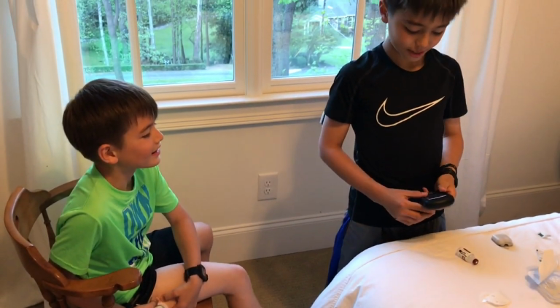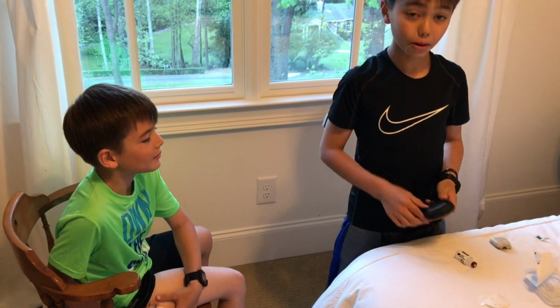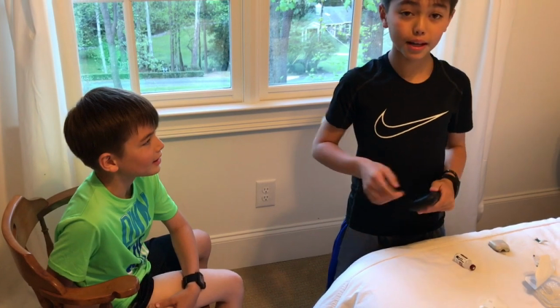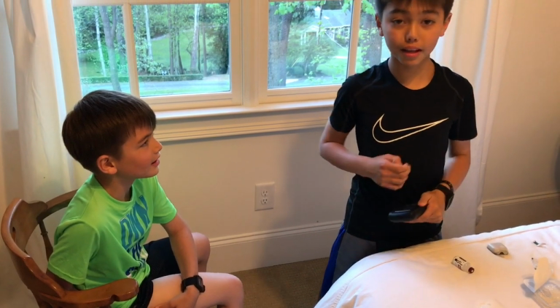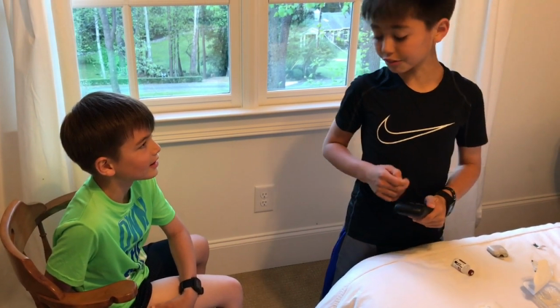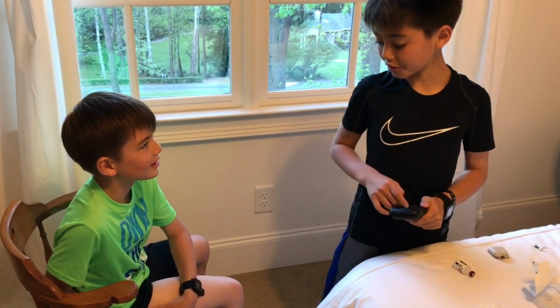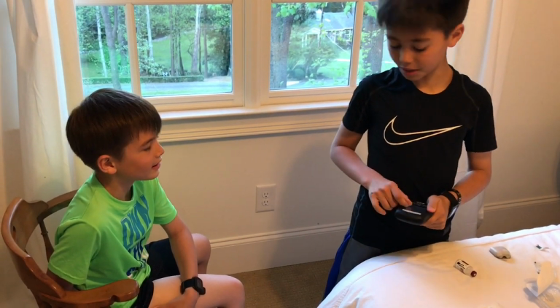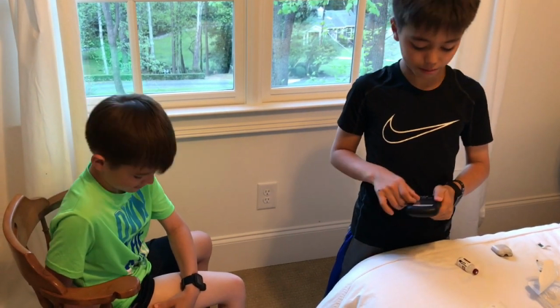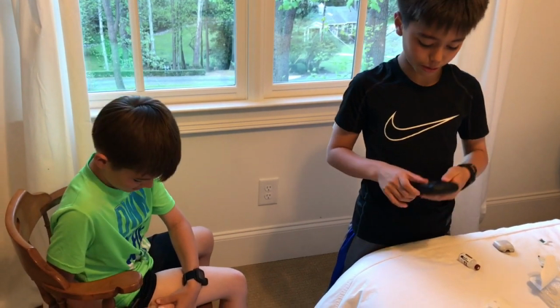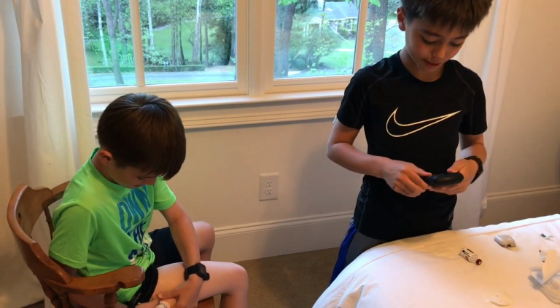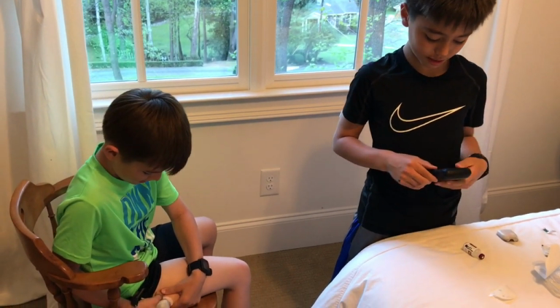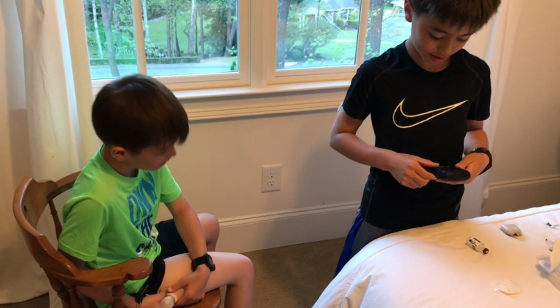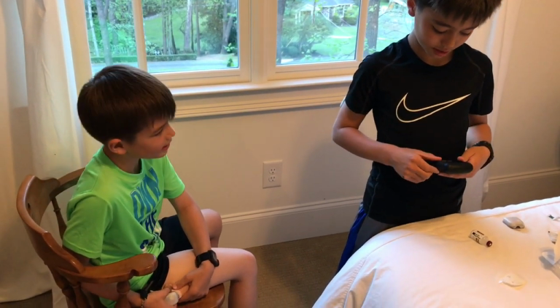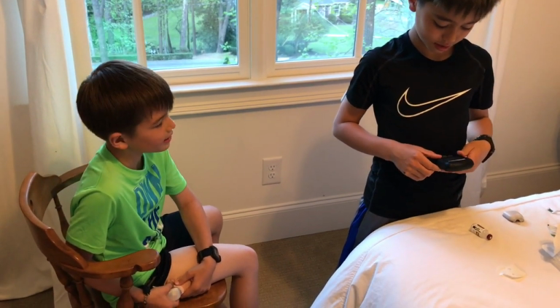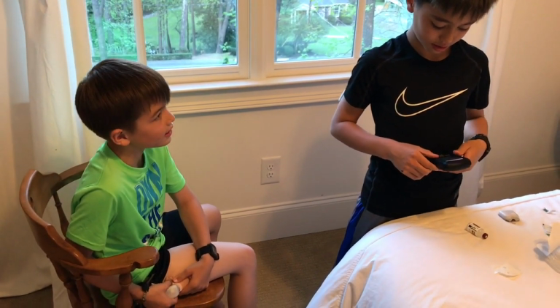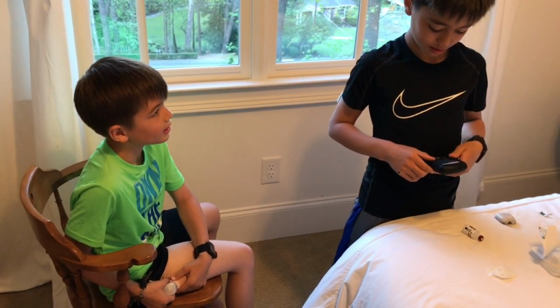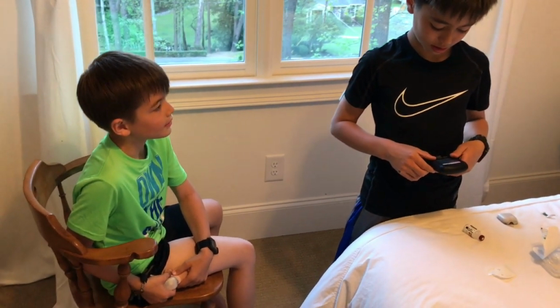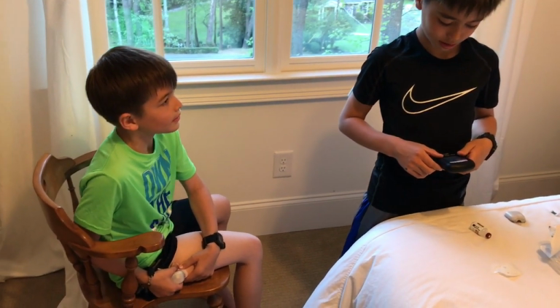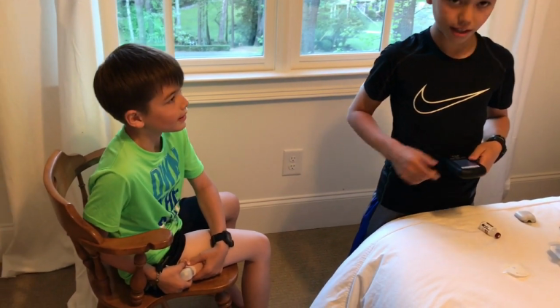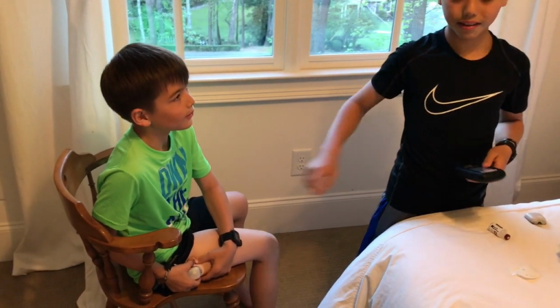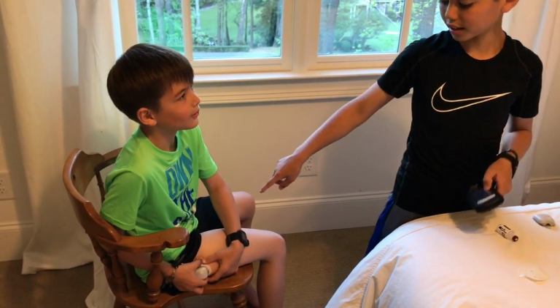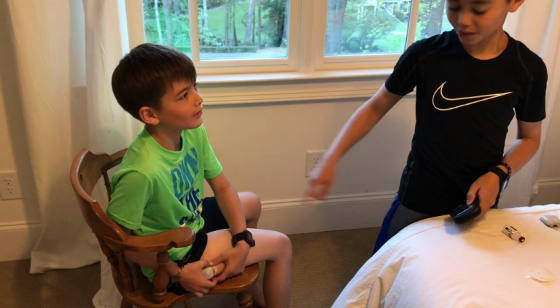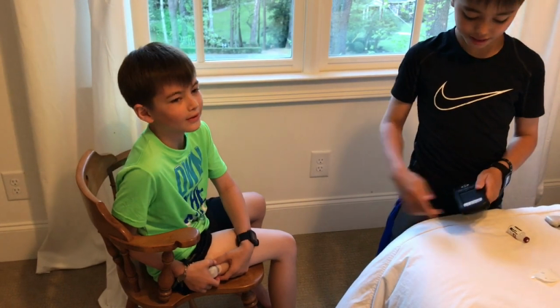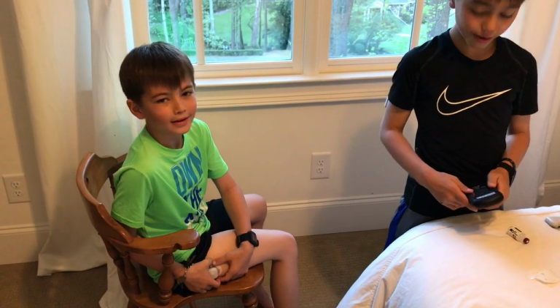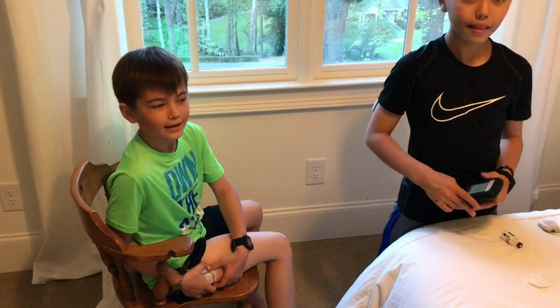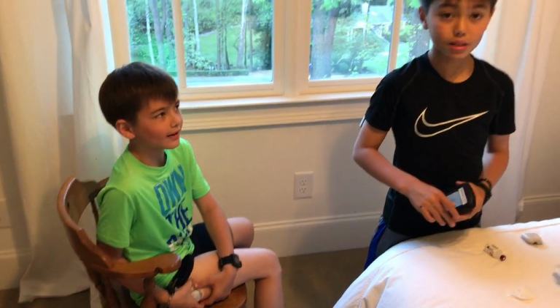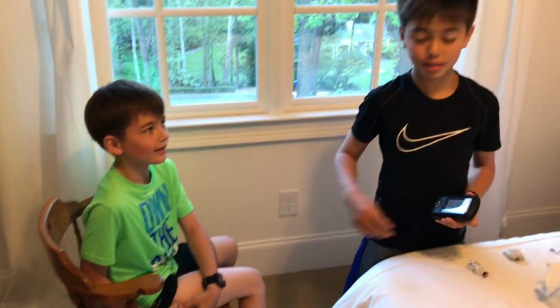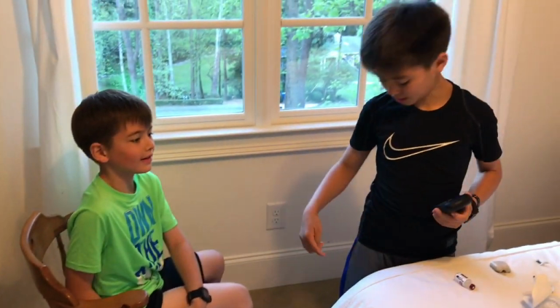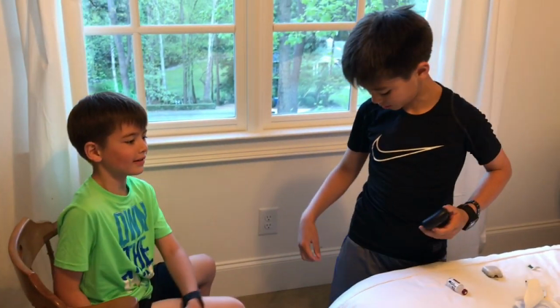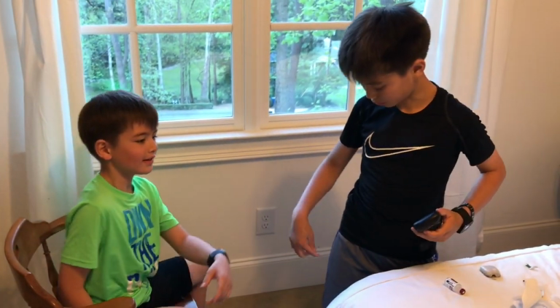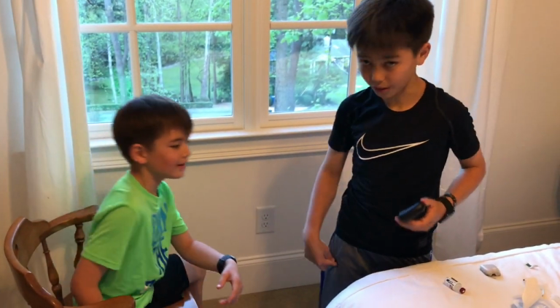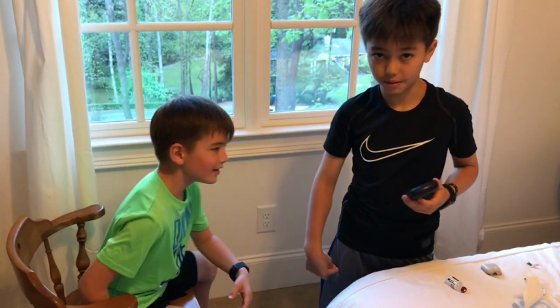It will be clicking for a few moments. That louder sound — that's when the needle will go in.